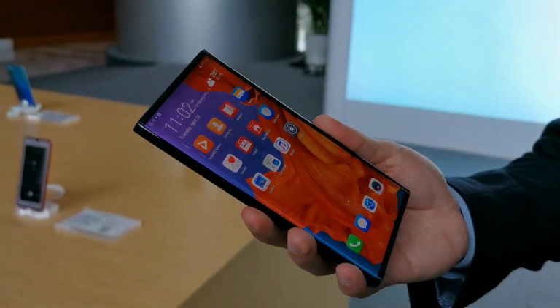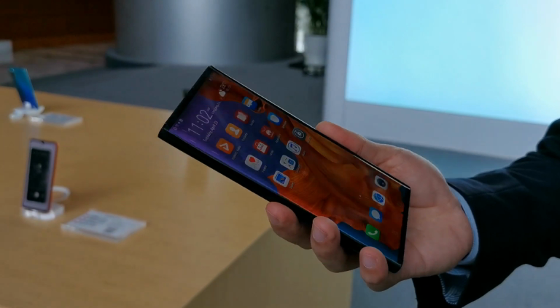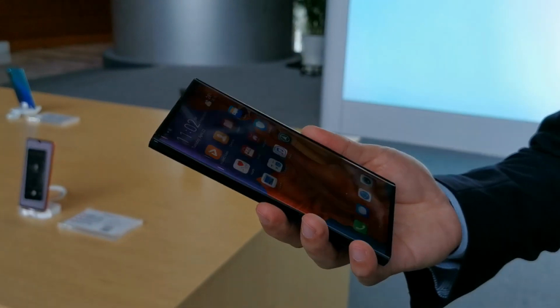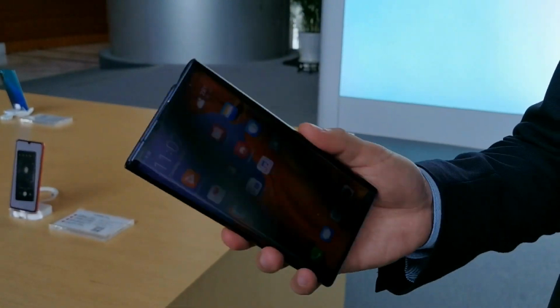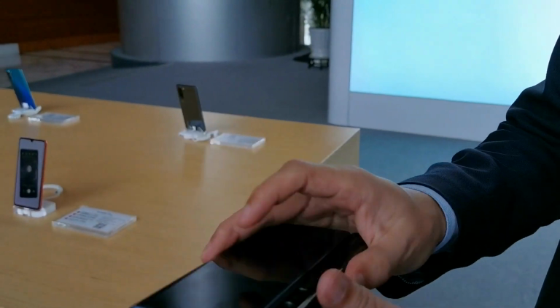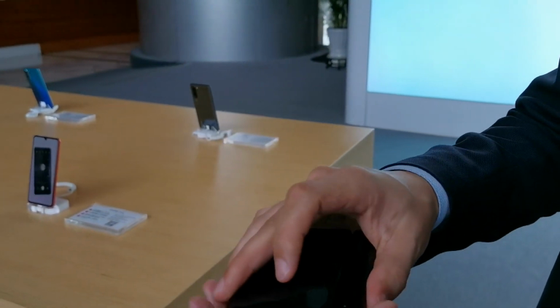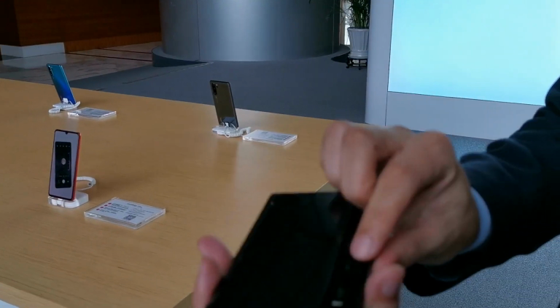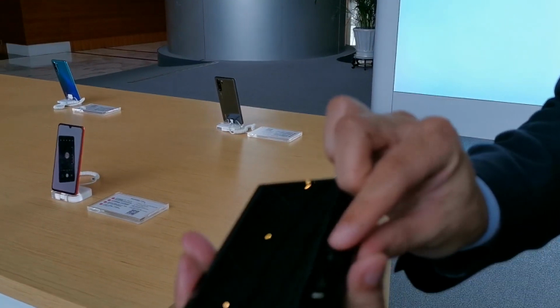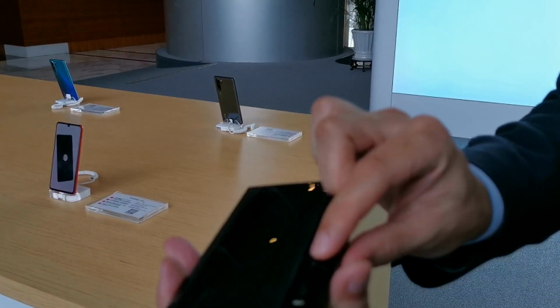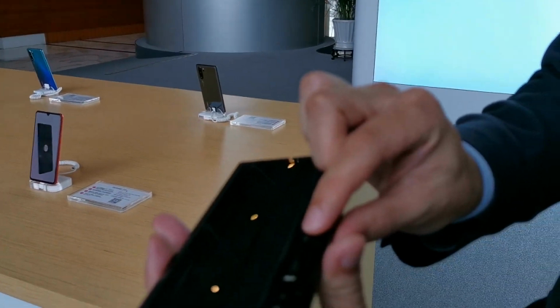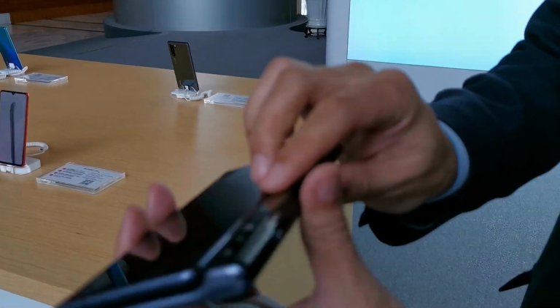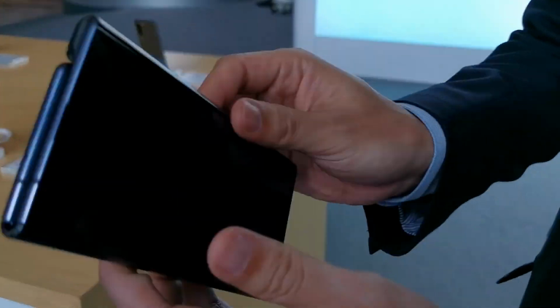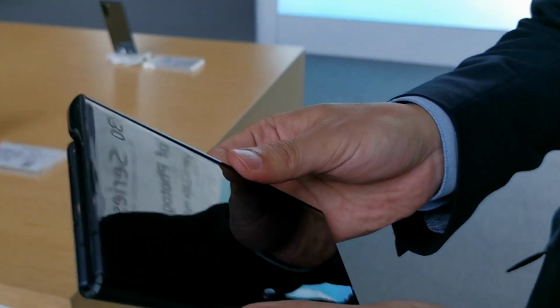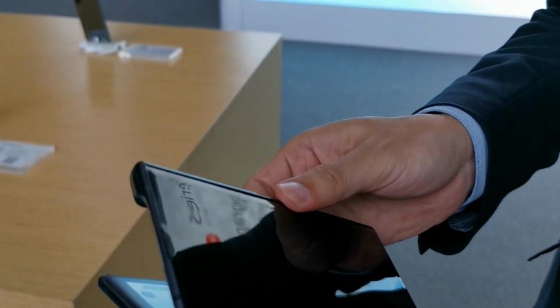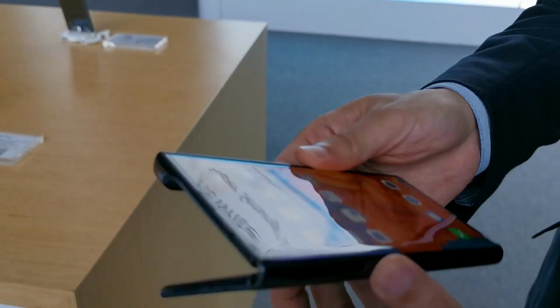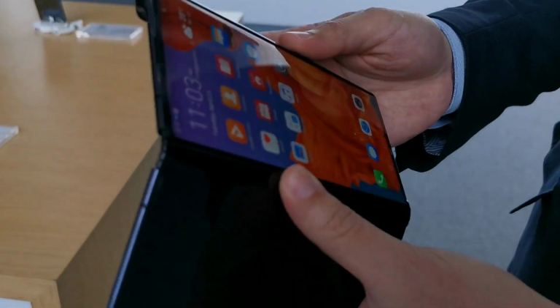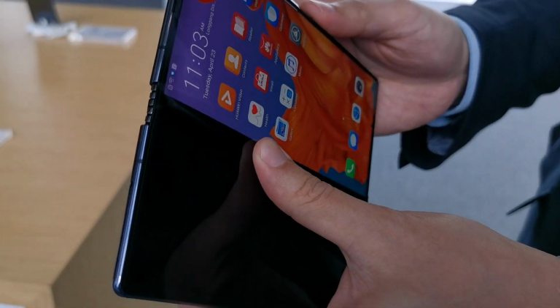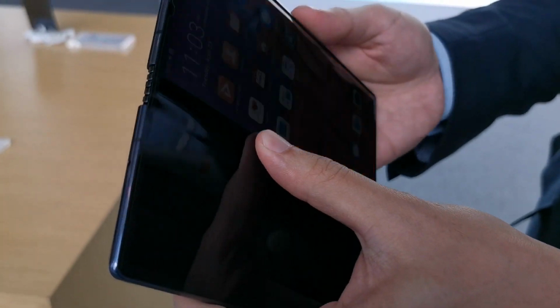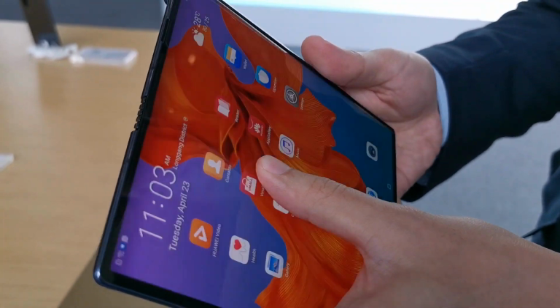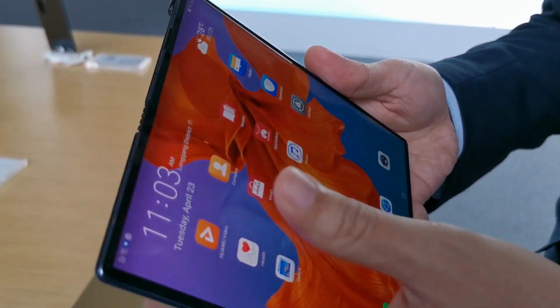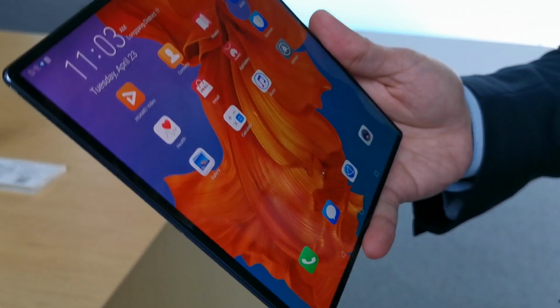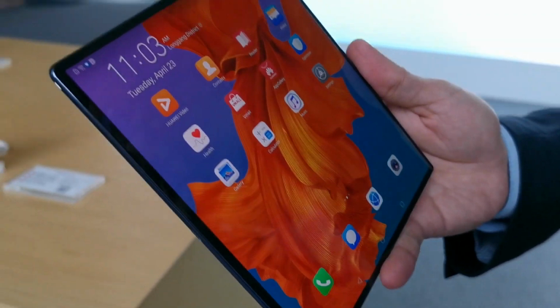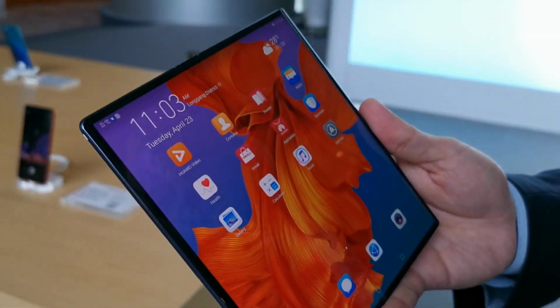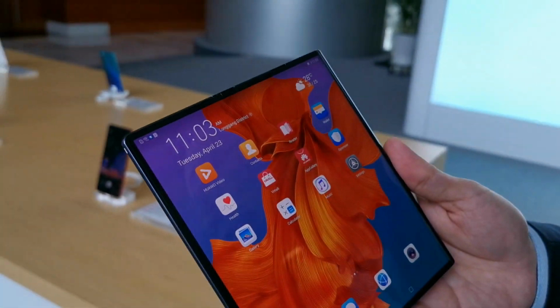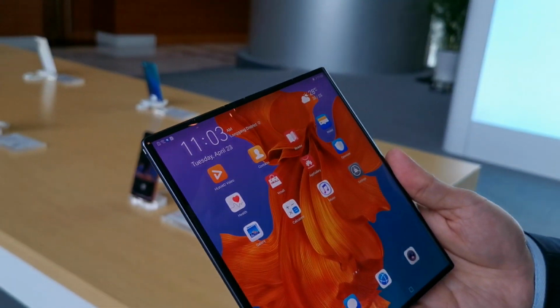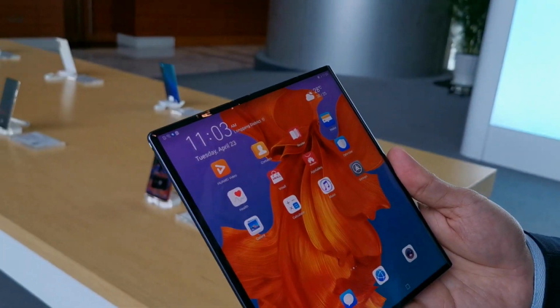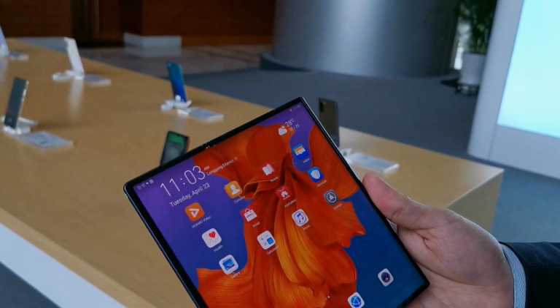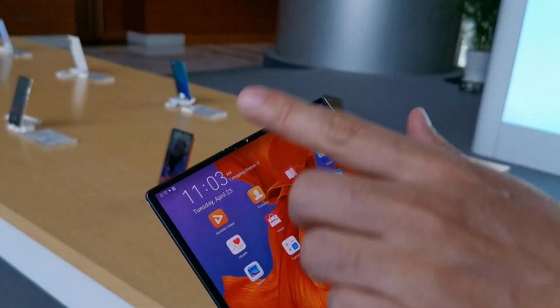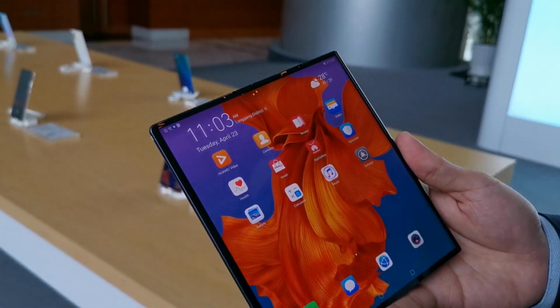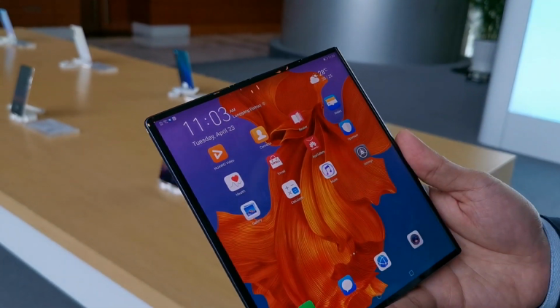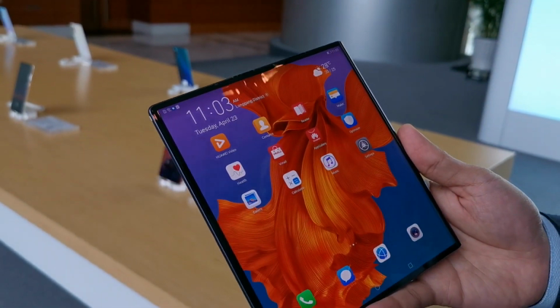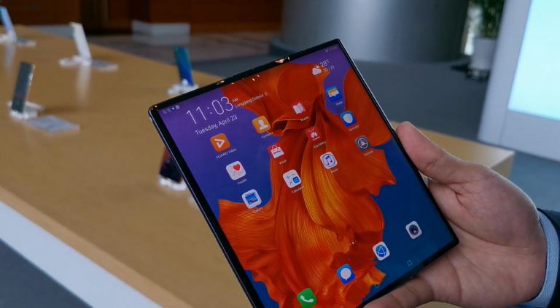But you see here, there's a button here. If I release it, it becomes 8 inch — also the full-sized tablet.